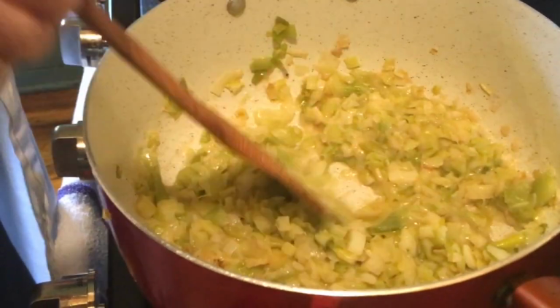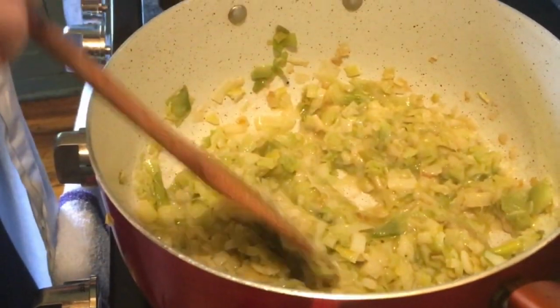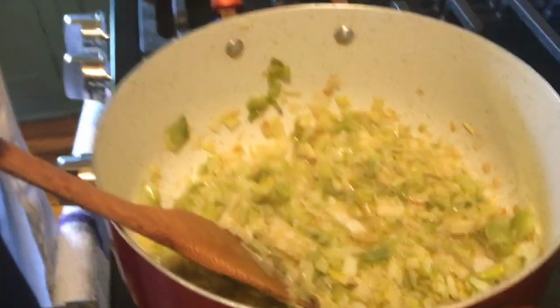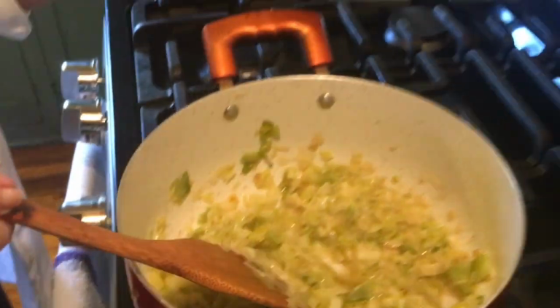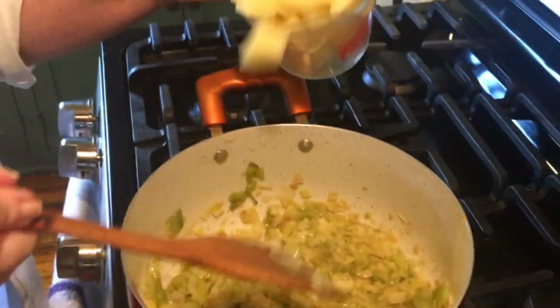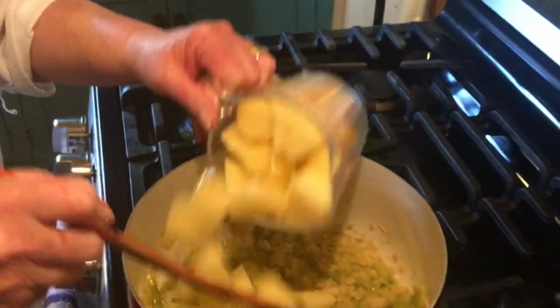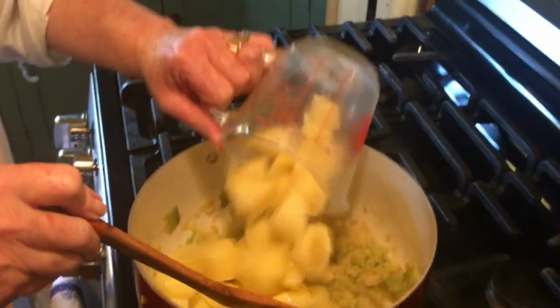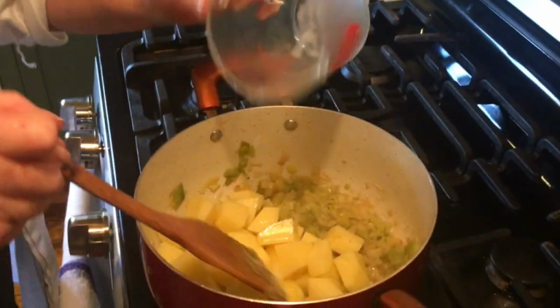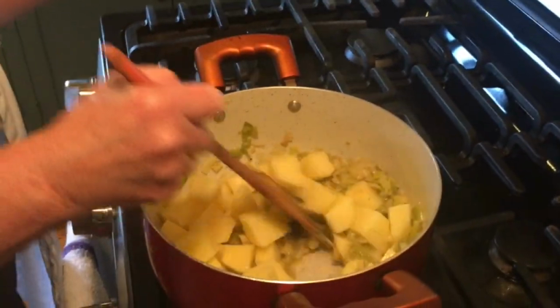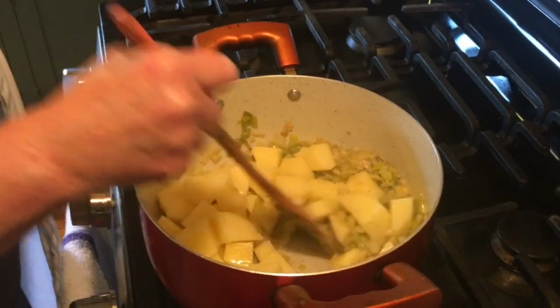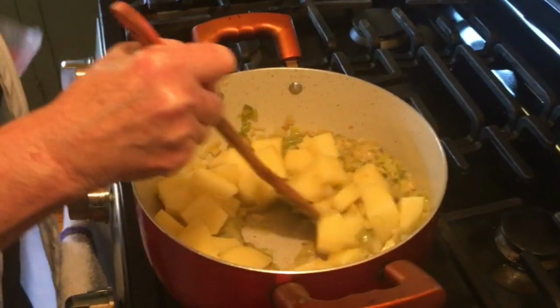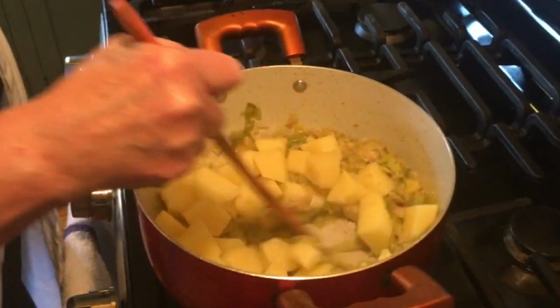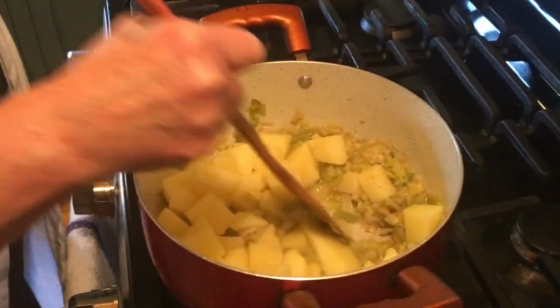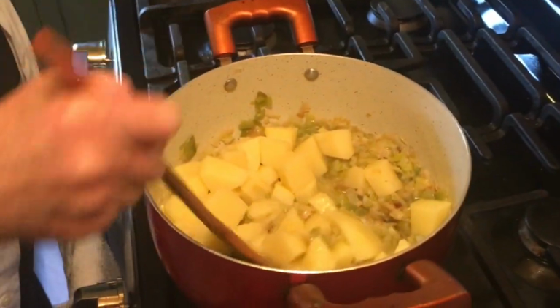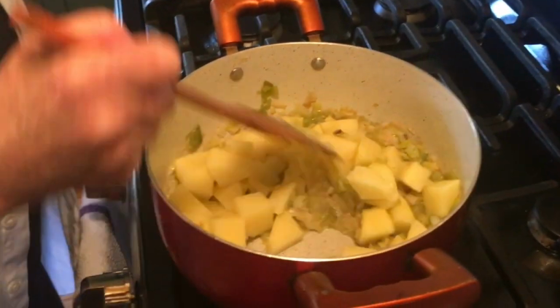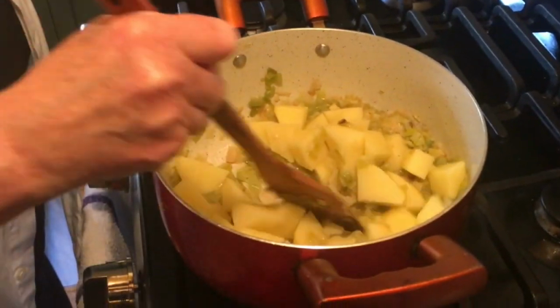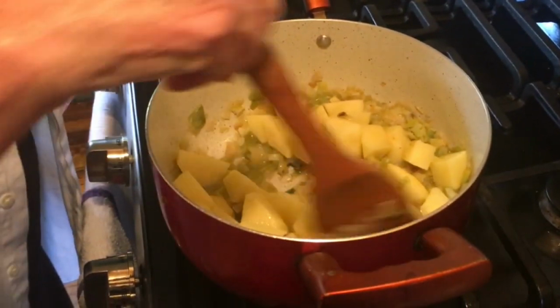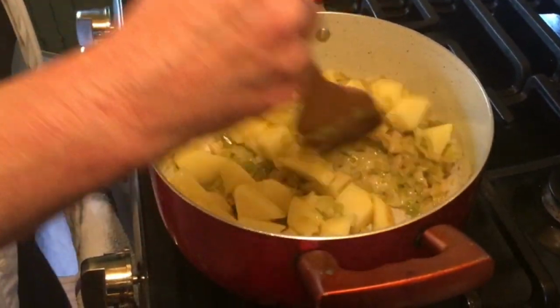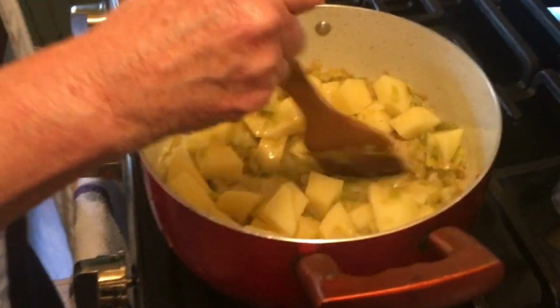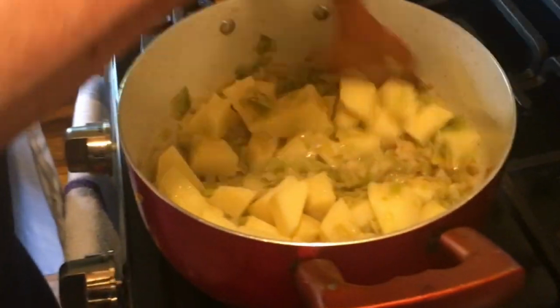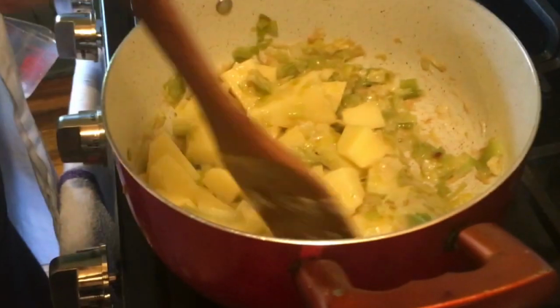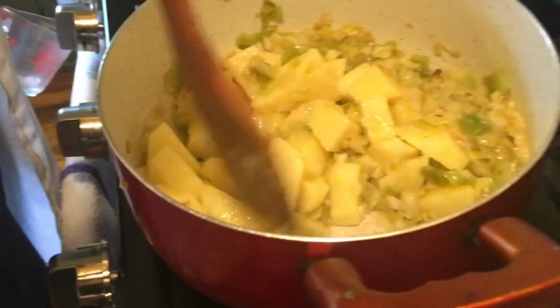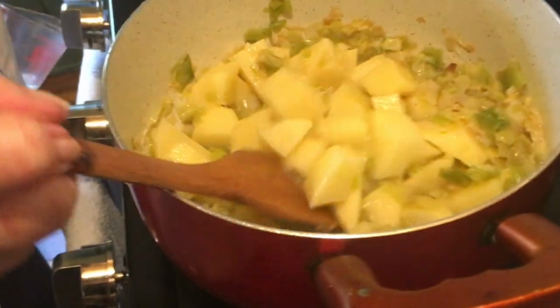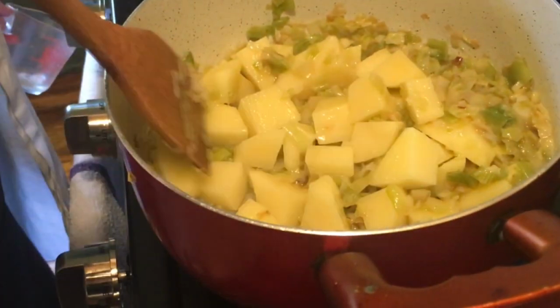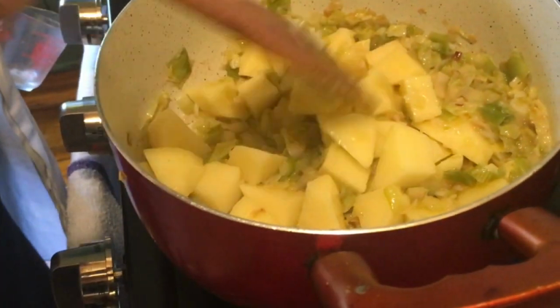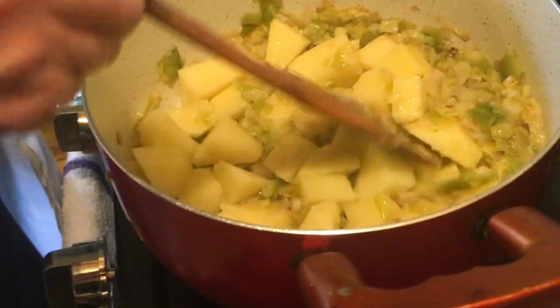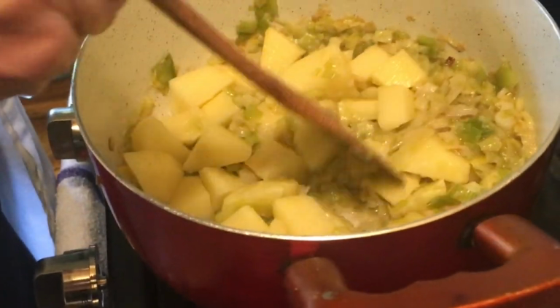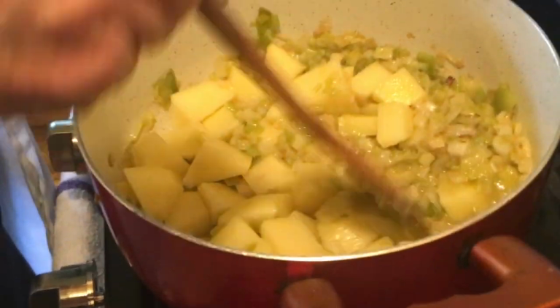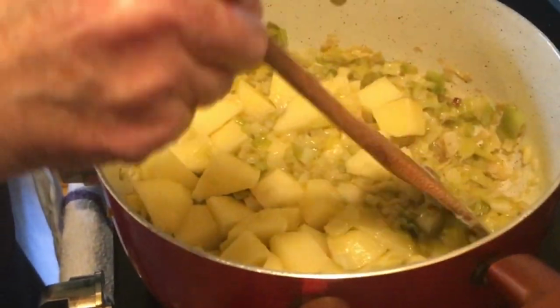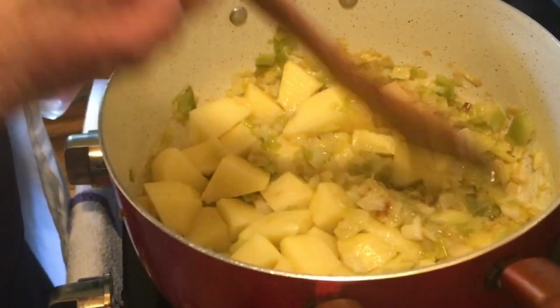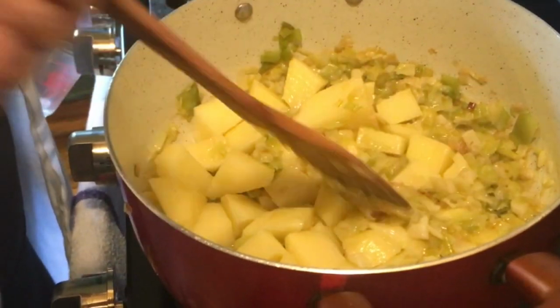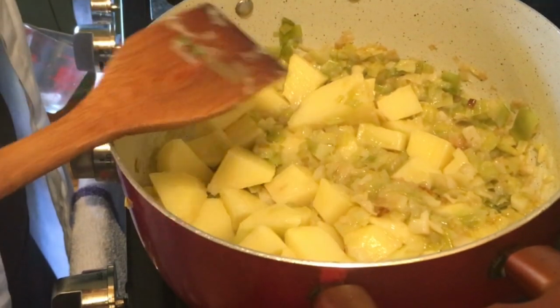Your next step is to take your two cups of chopped Yukon Gold potatoes and stir them in, get them nicely mixed in with the leeks, and then it'll be time to add our chicken broth, cover it, and simmer for 30 more minutes.